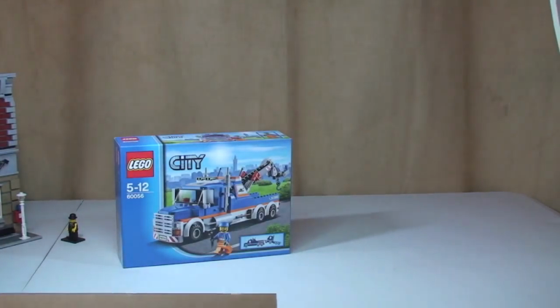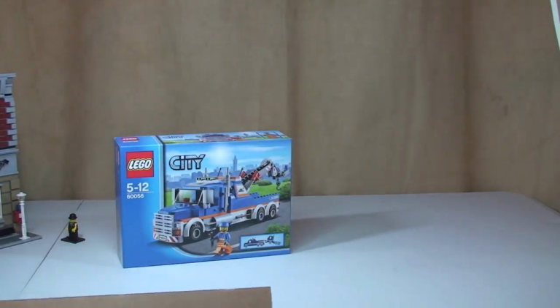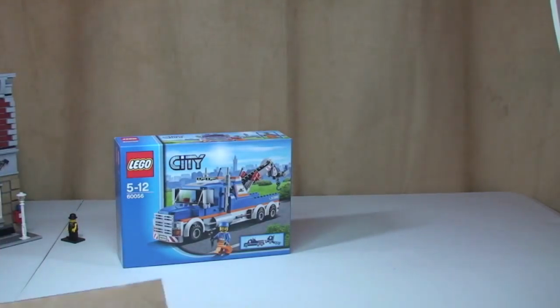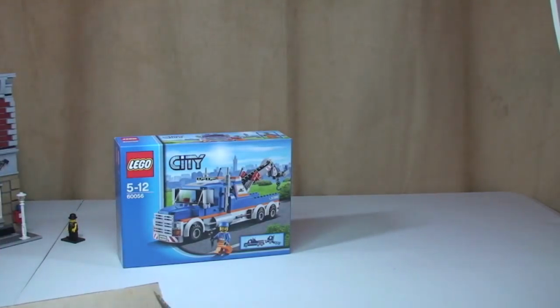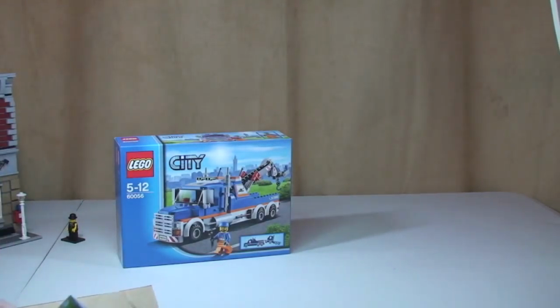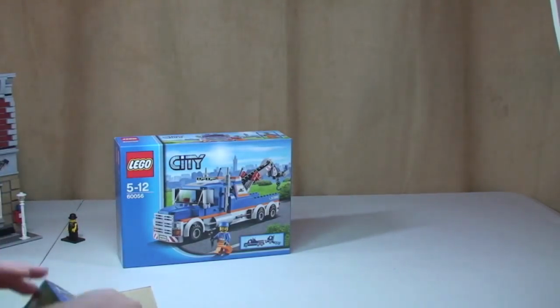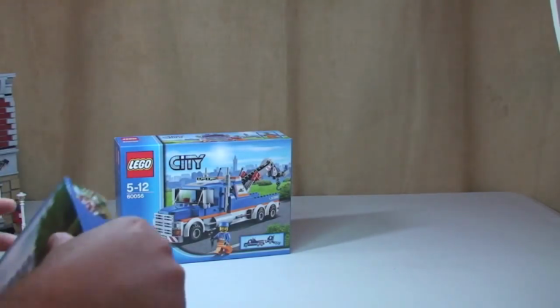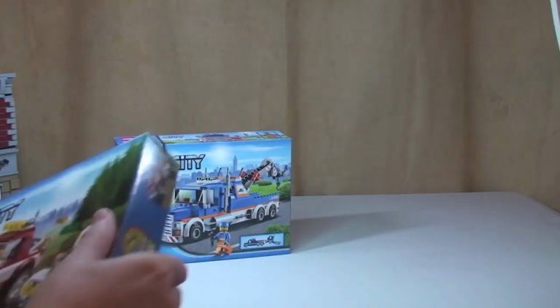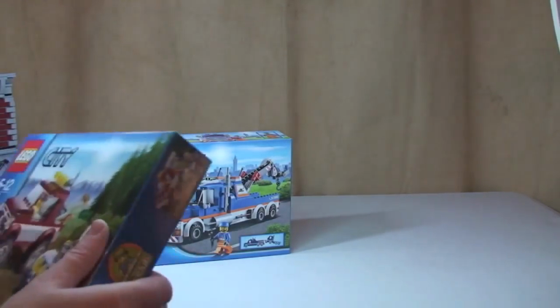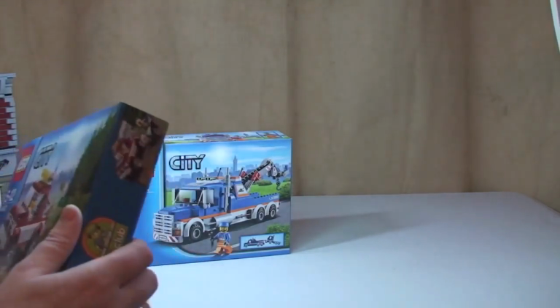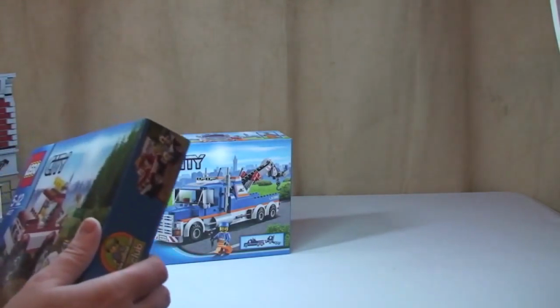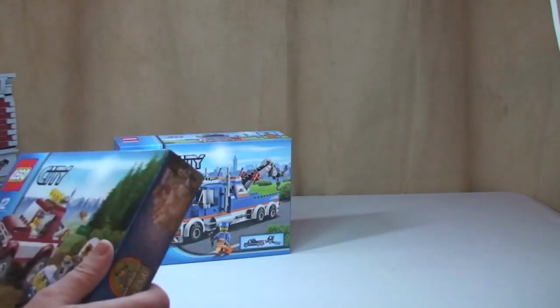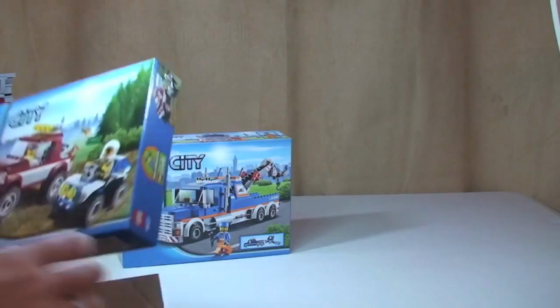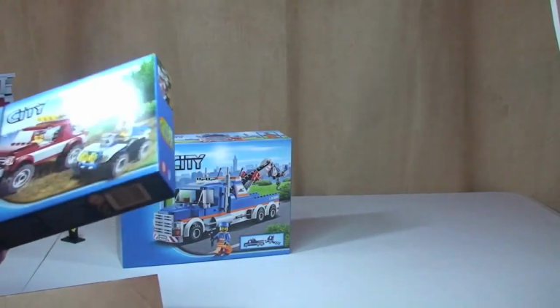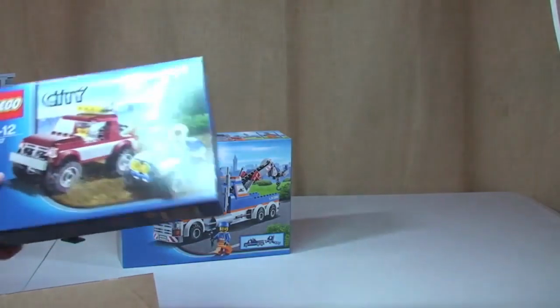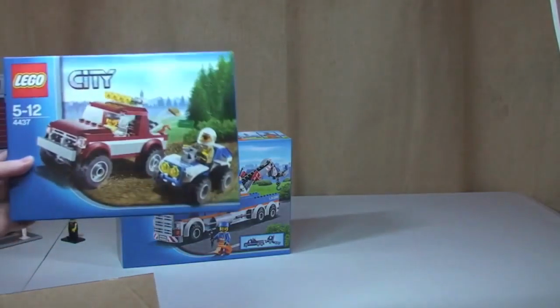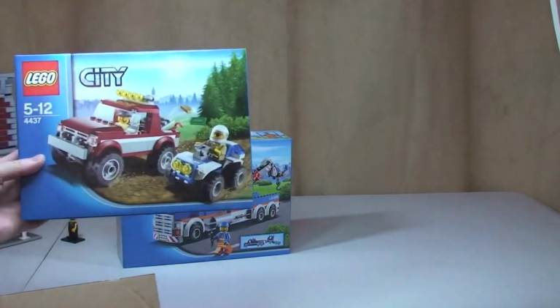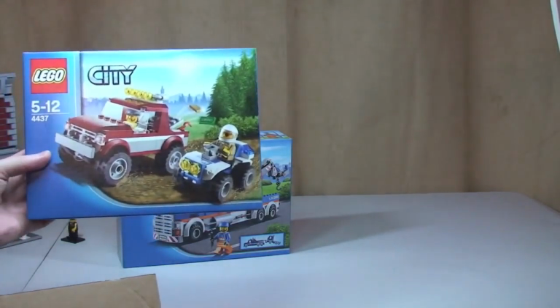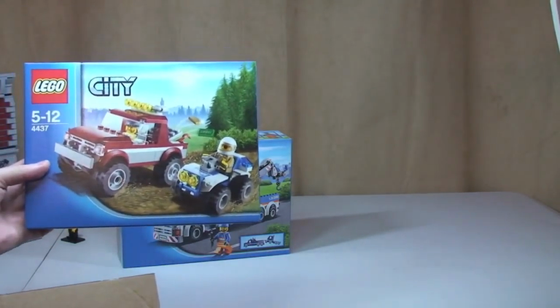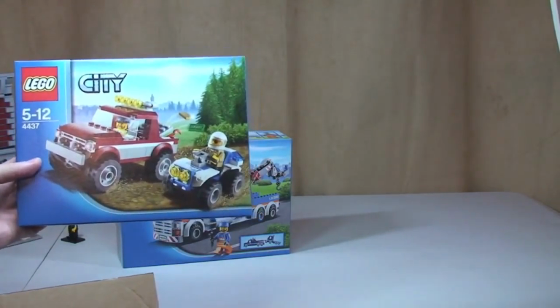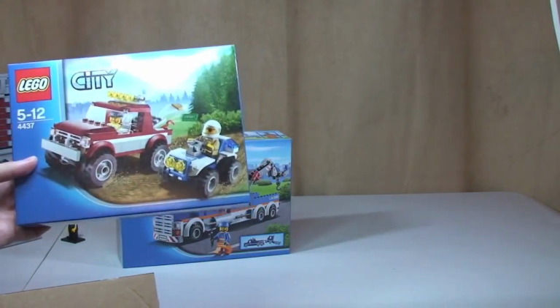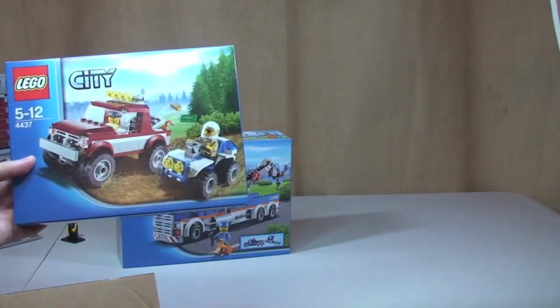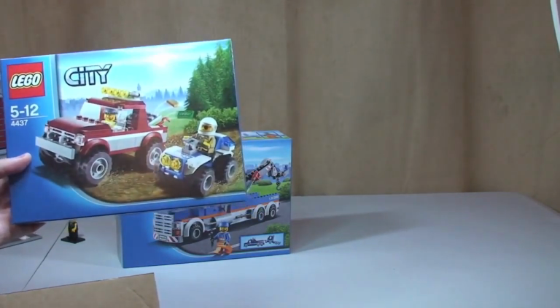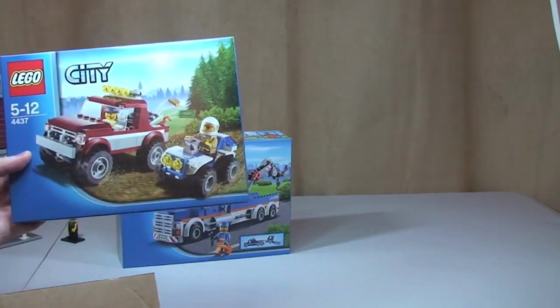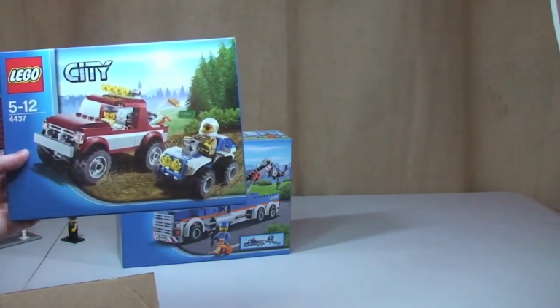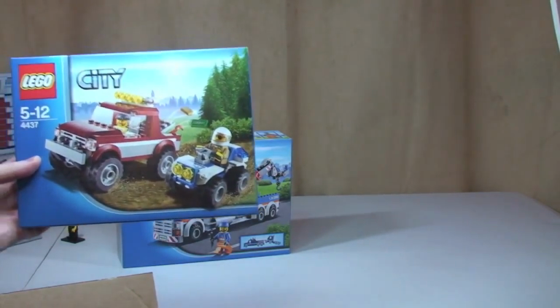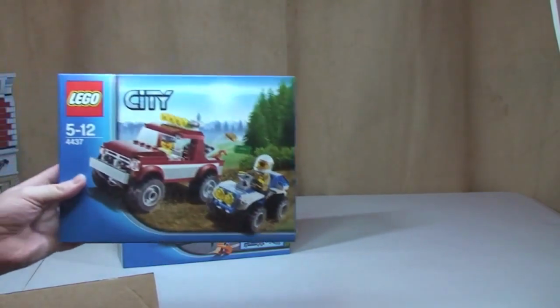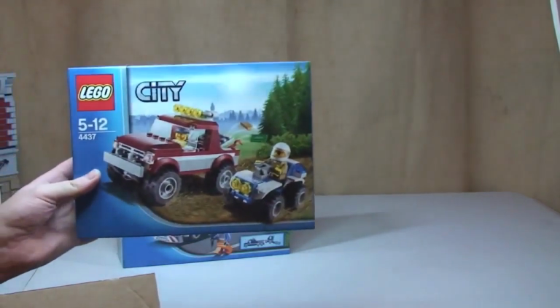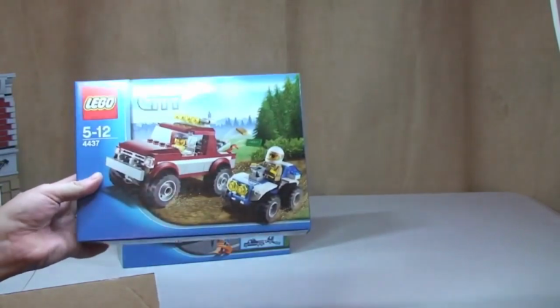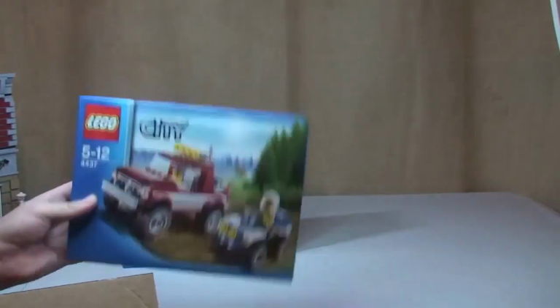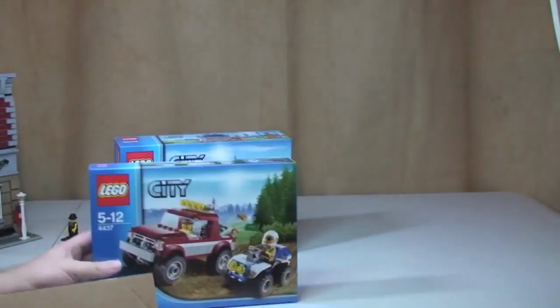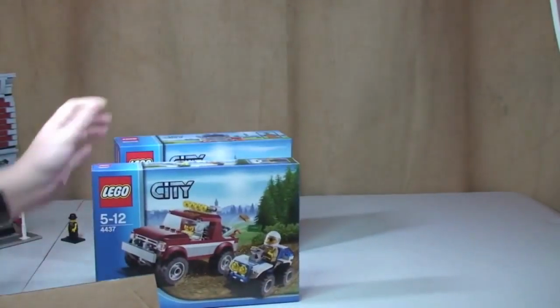Next up, another Lego City set. This is Police Pursuit 4437, again from Lego City.